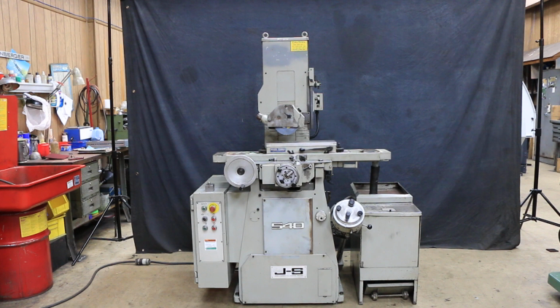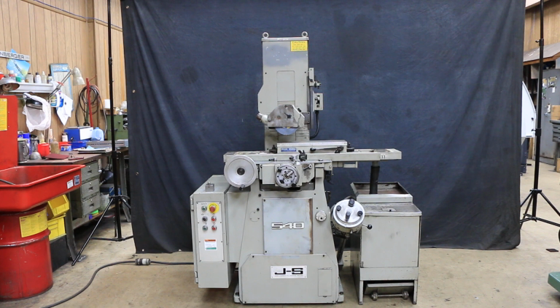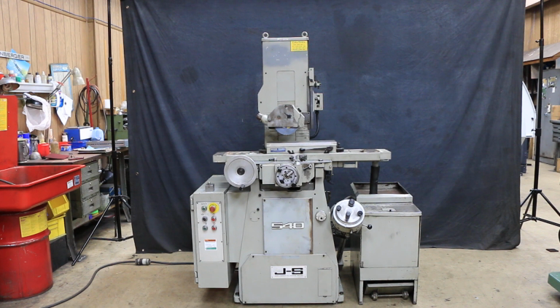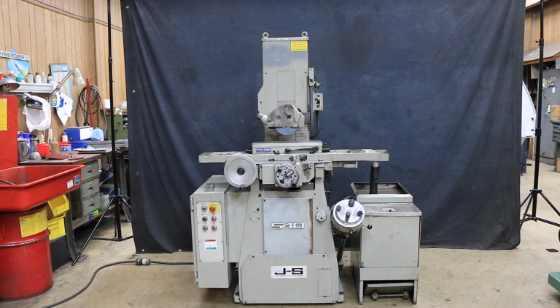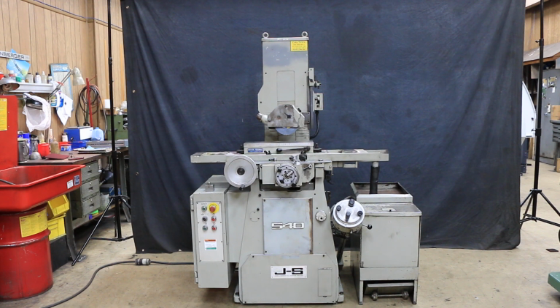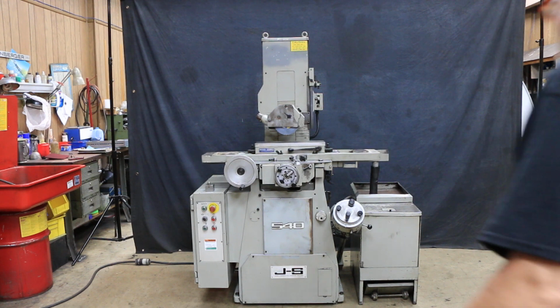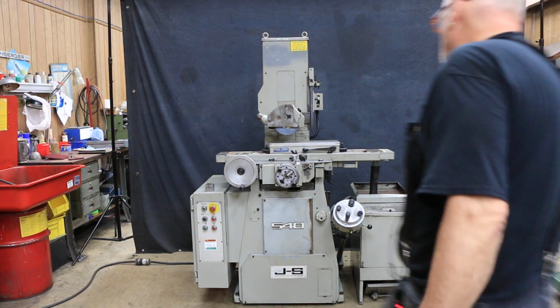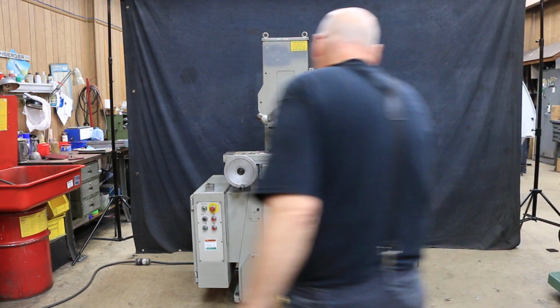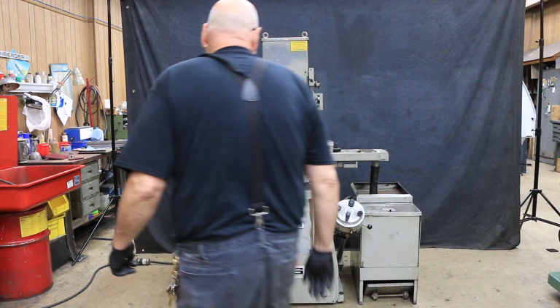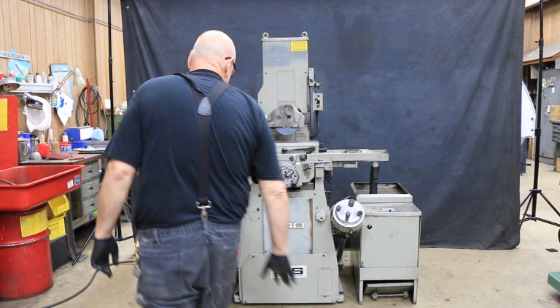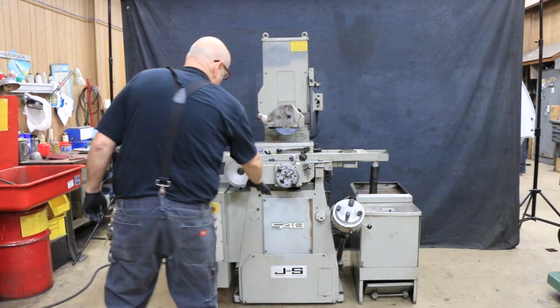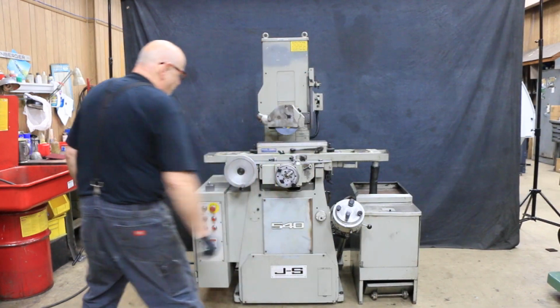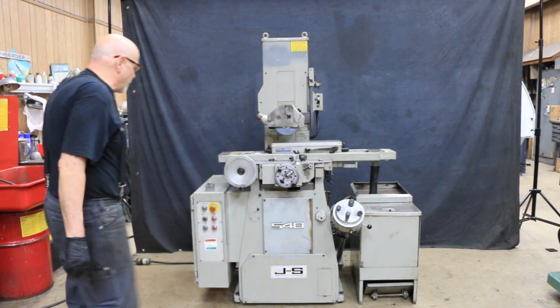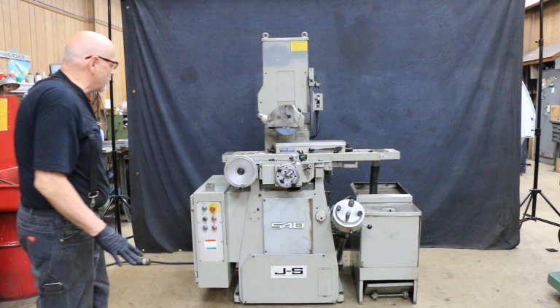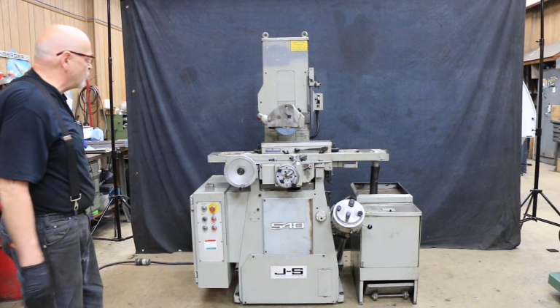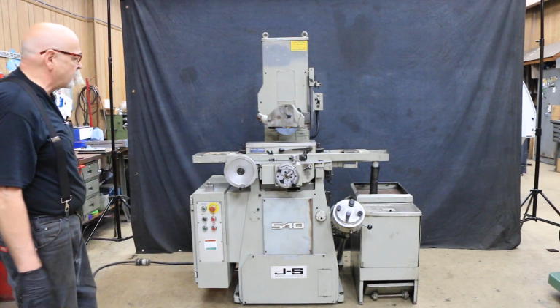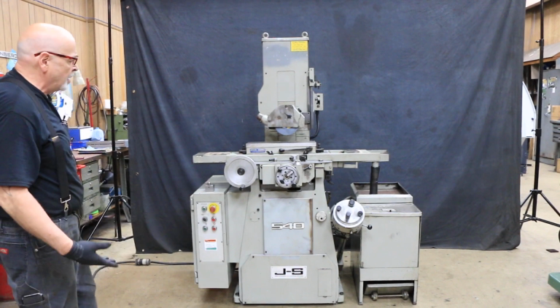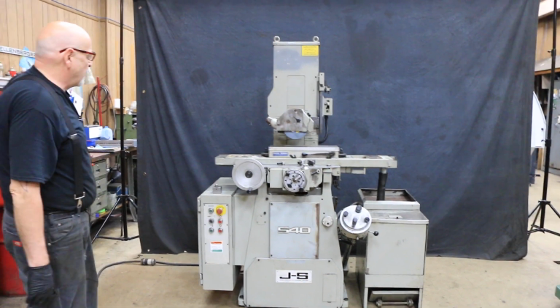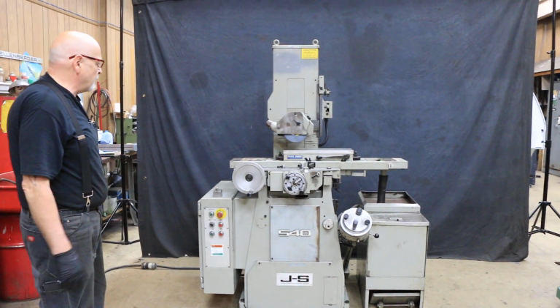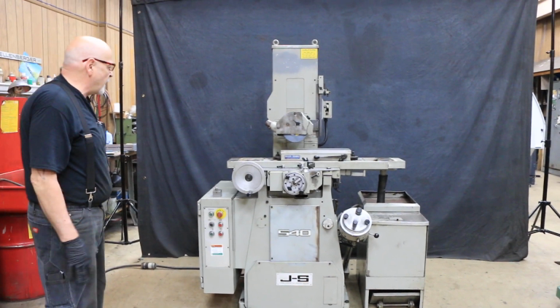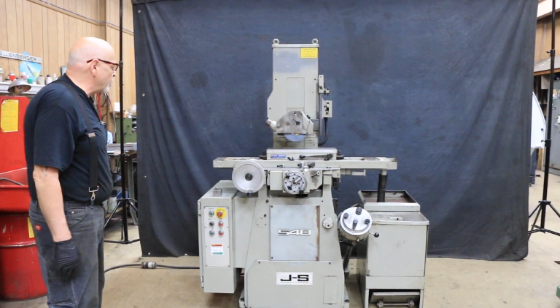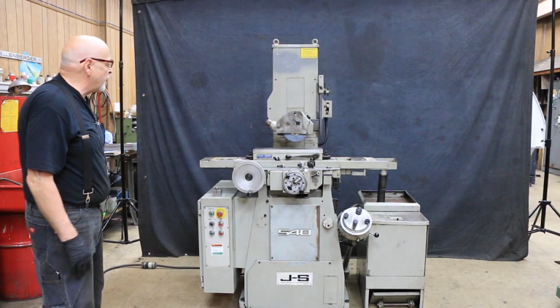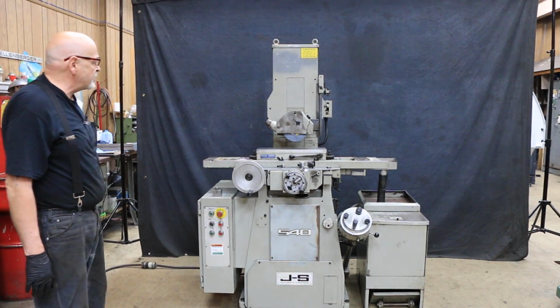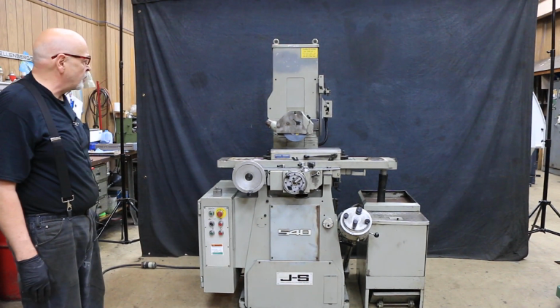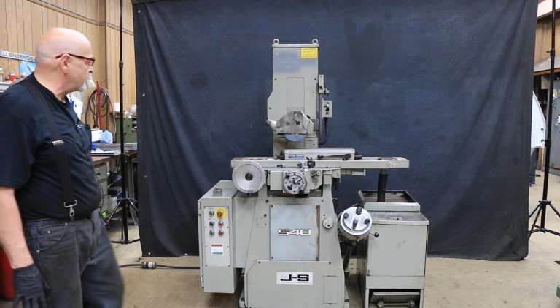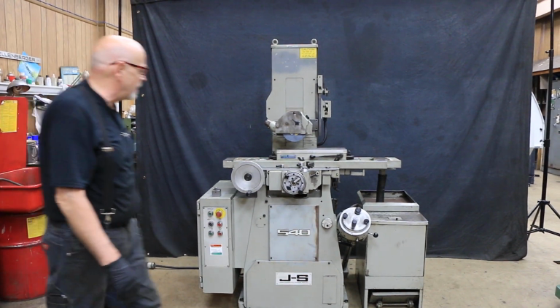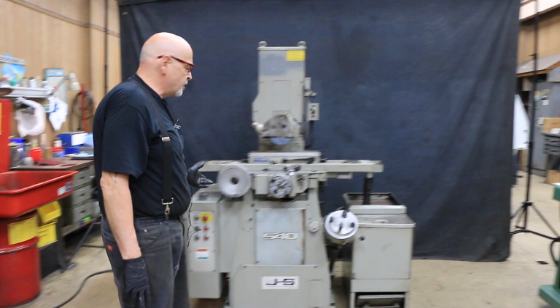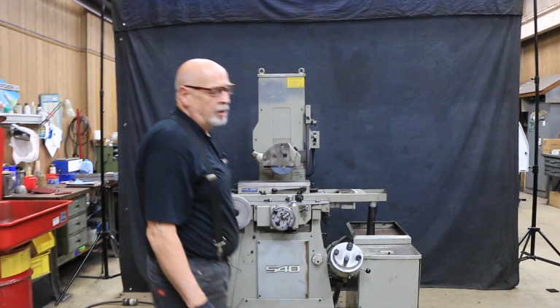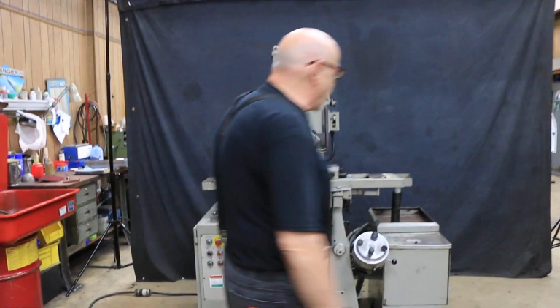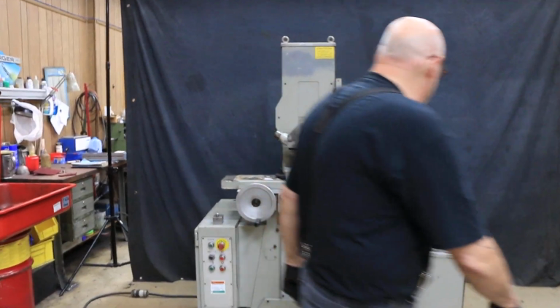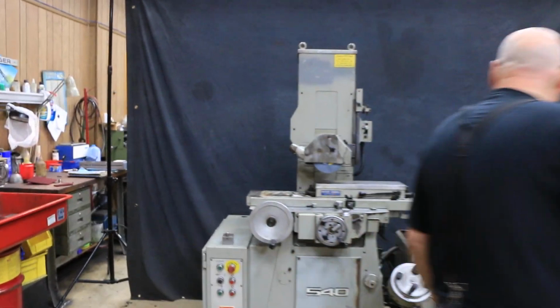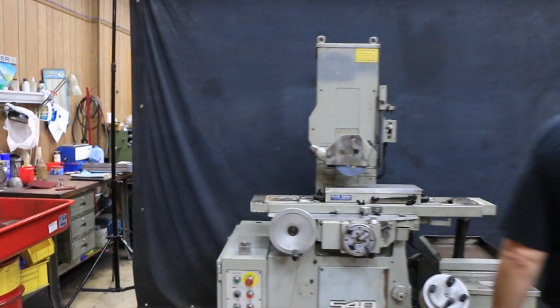Today we have running for you a Jones & Shipman, model 540. This is a two-axis automatic surface grinder — at least that's the way we're selling it. It's currently wired for 440 volts.